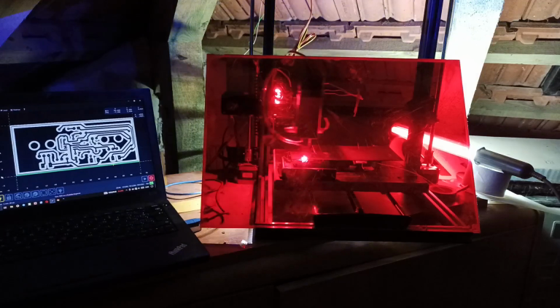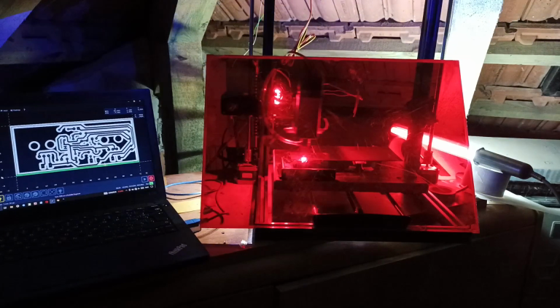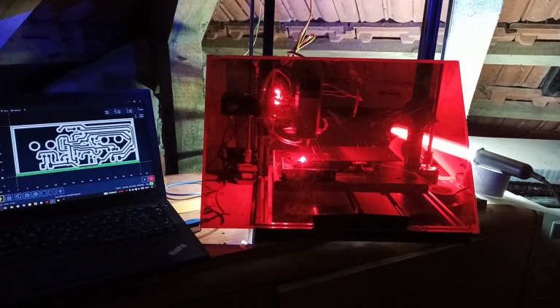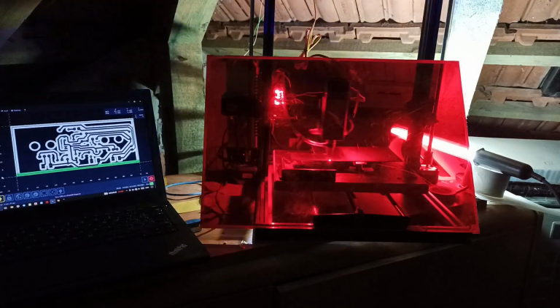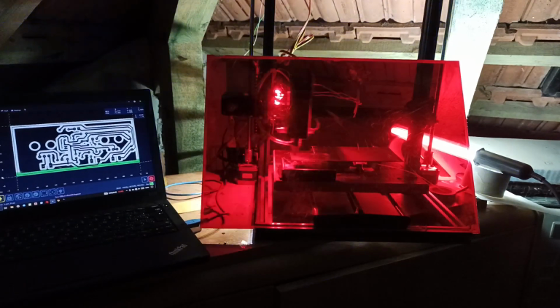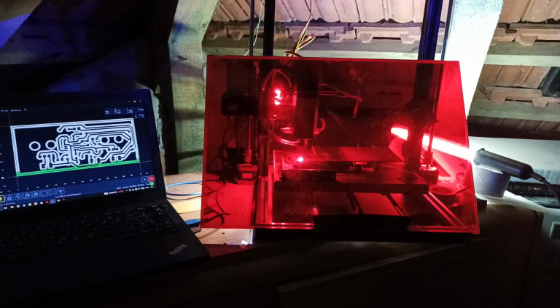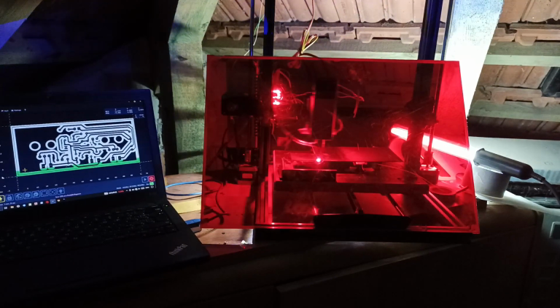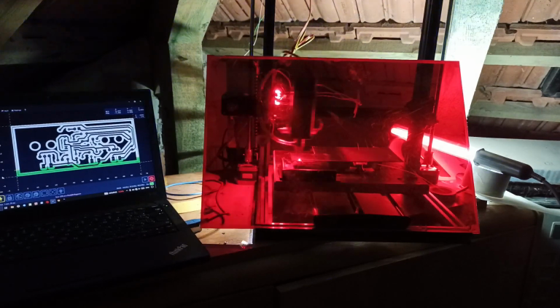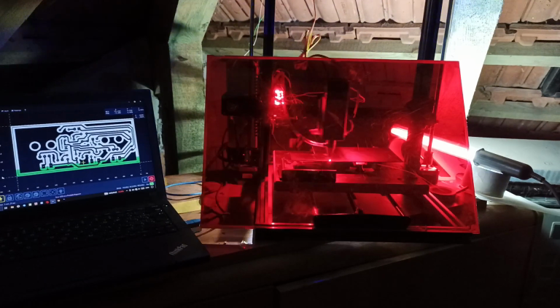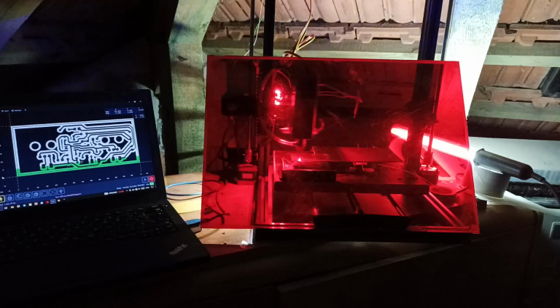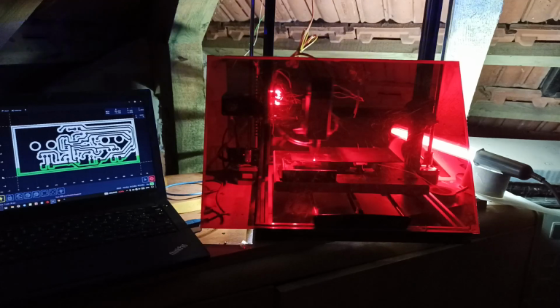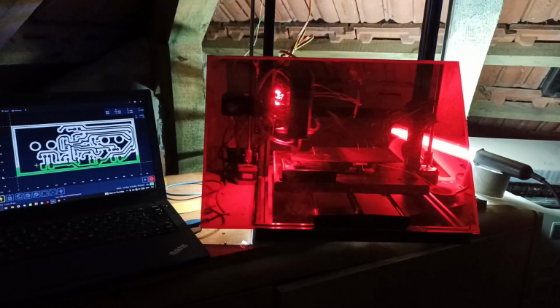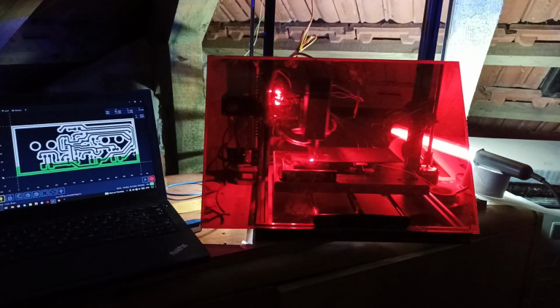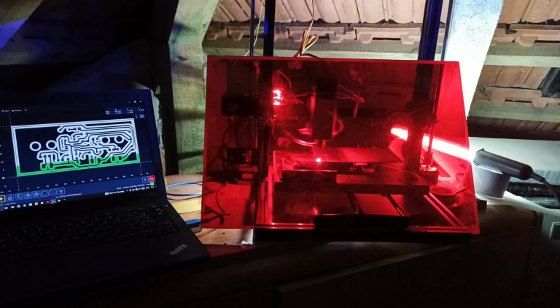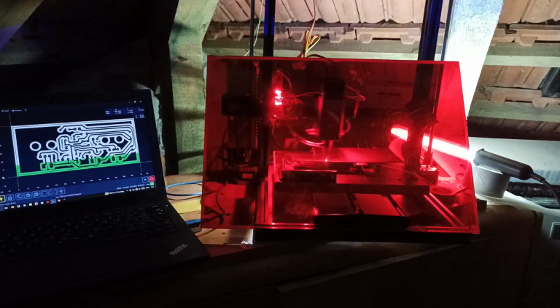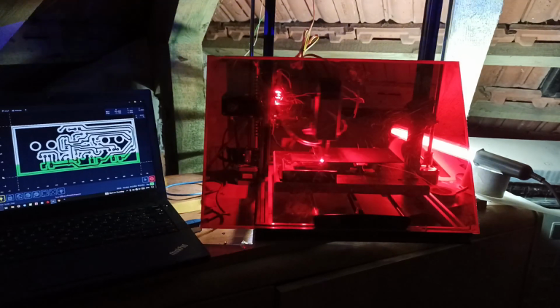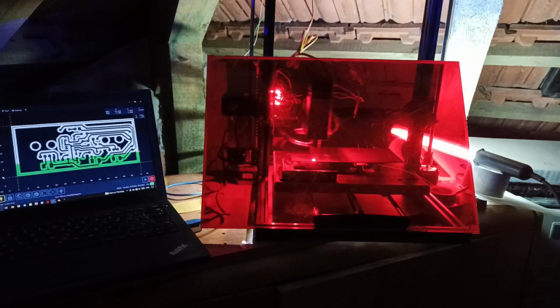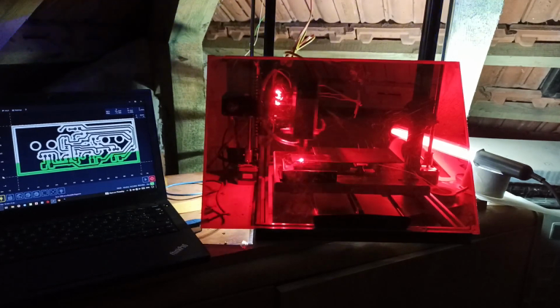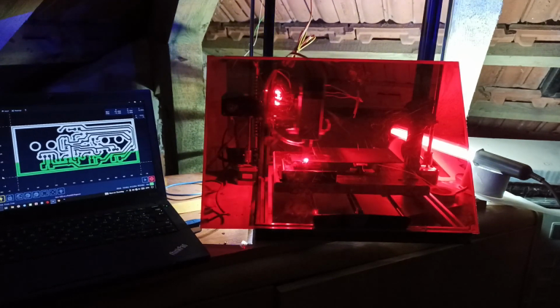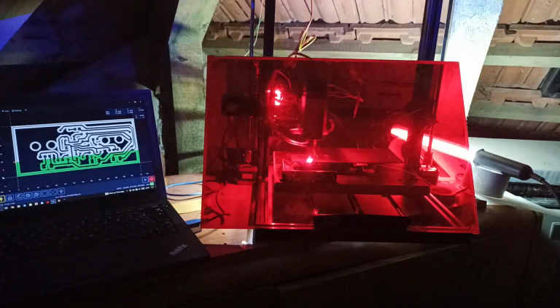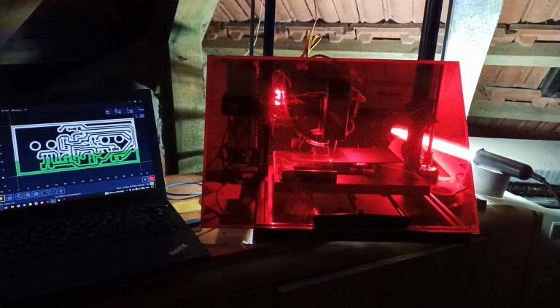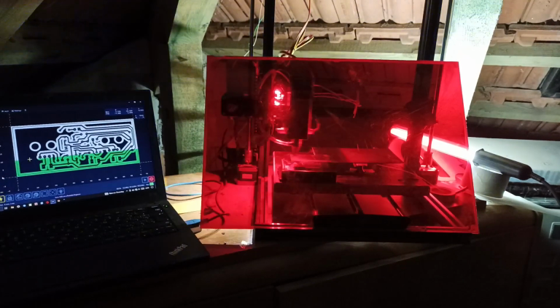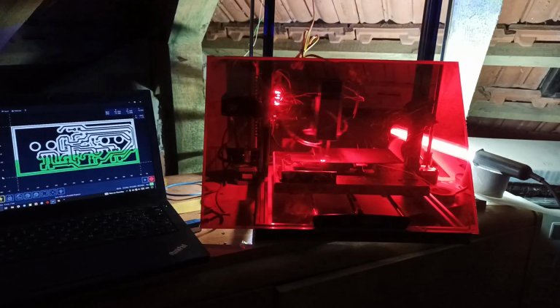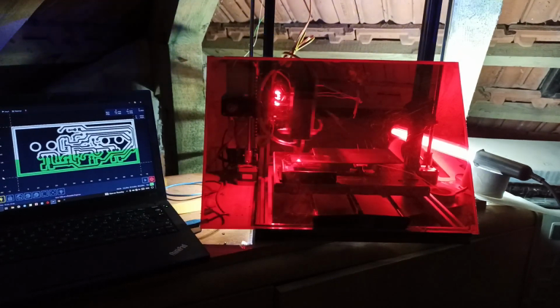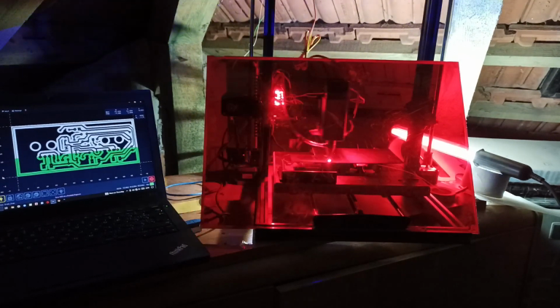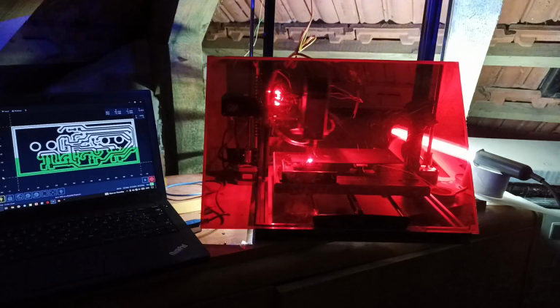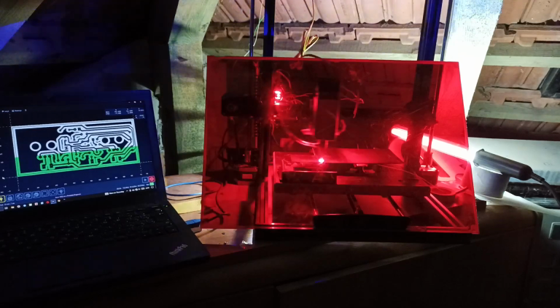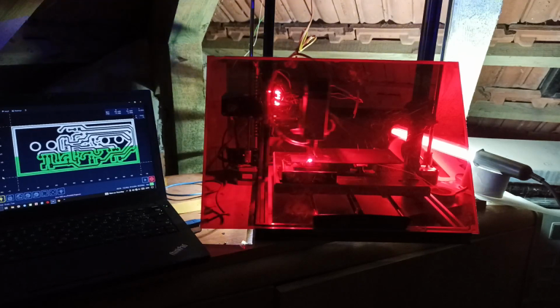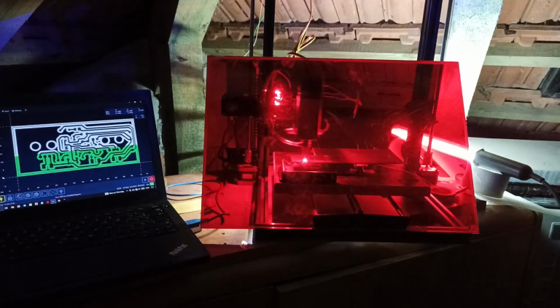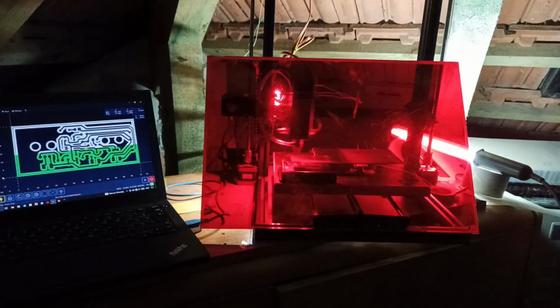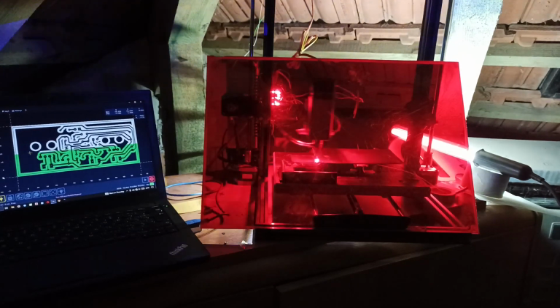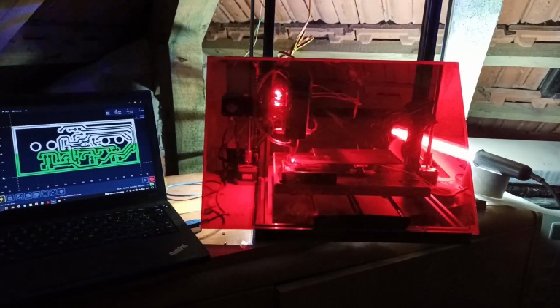Here comes the fun and dangerous part. I'm using a laser to engrave my PCB design into blank PCB material that was painted — basically I'm removing paint from every place except where the traces are.